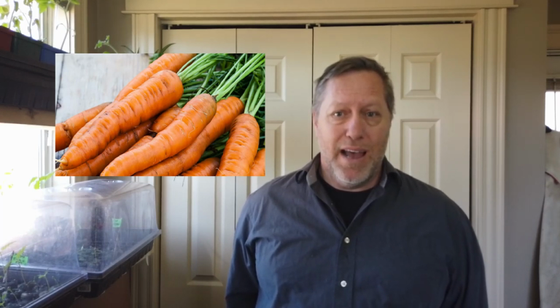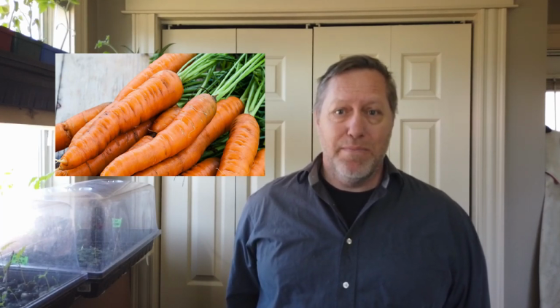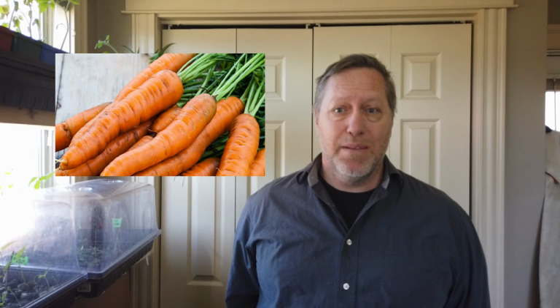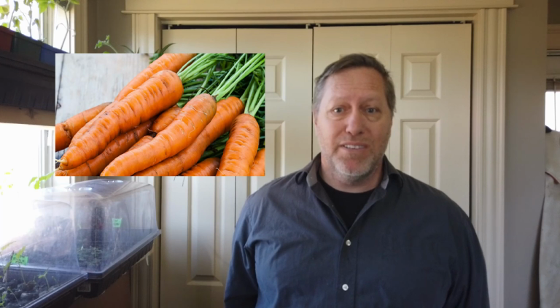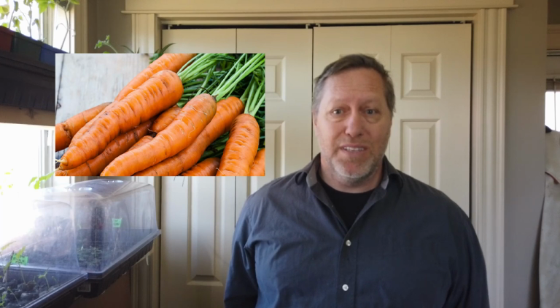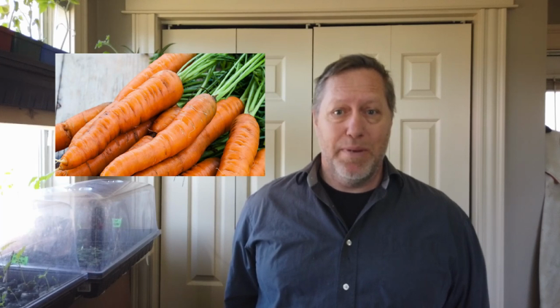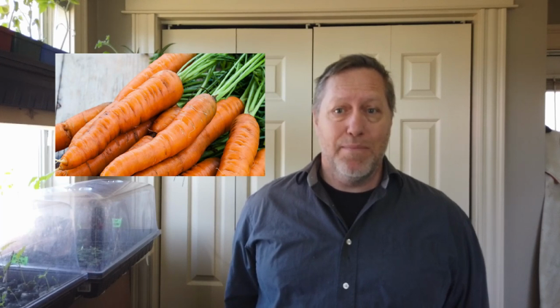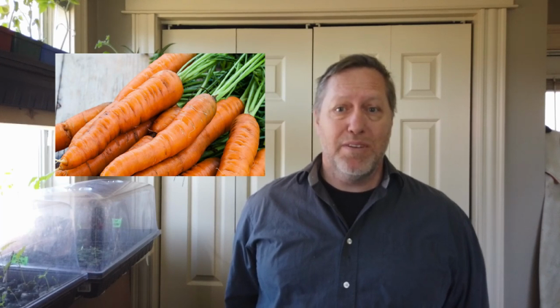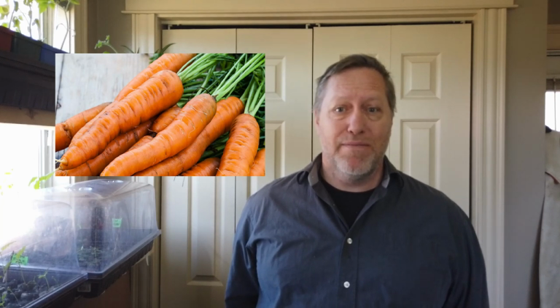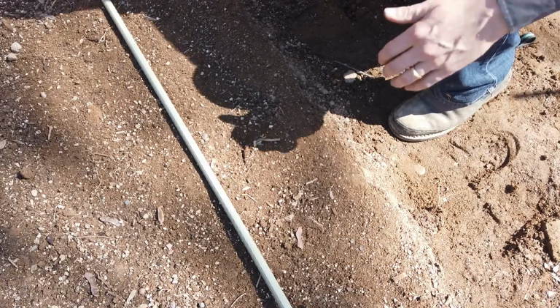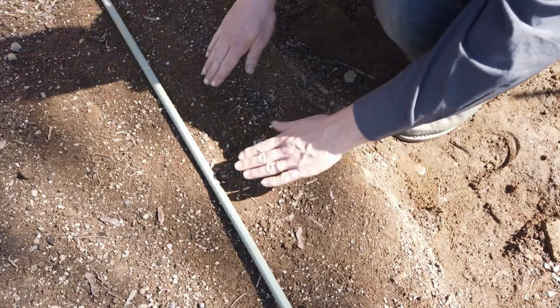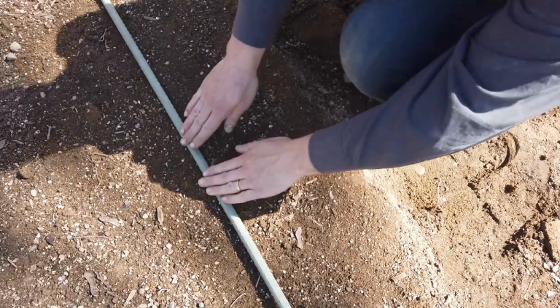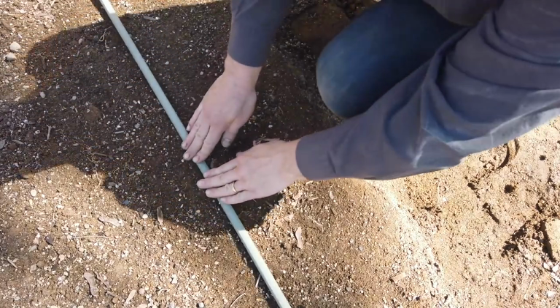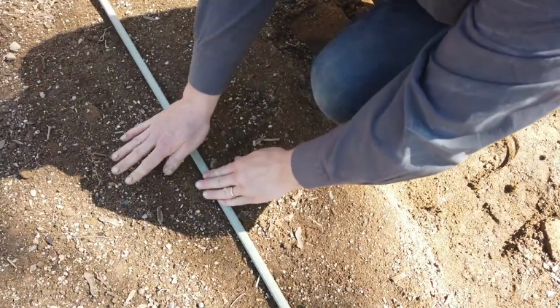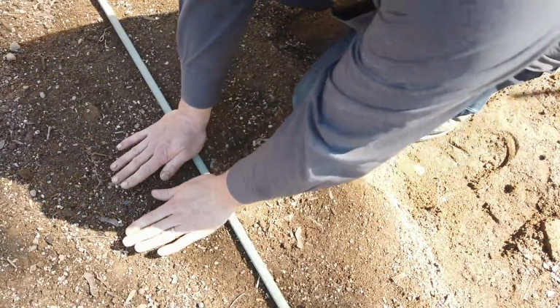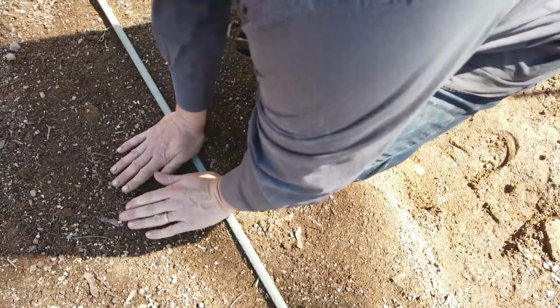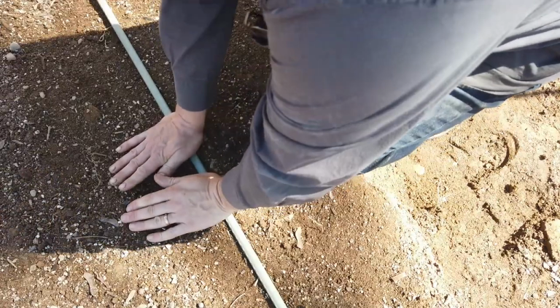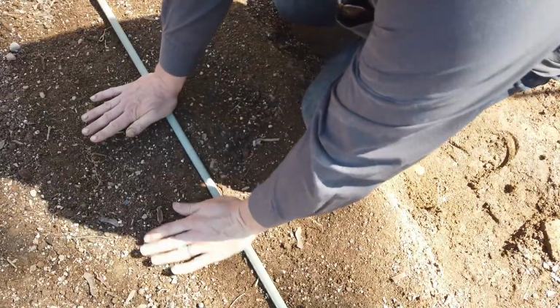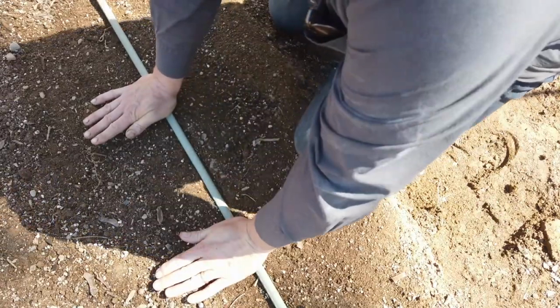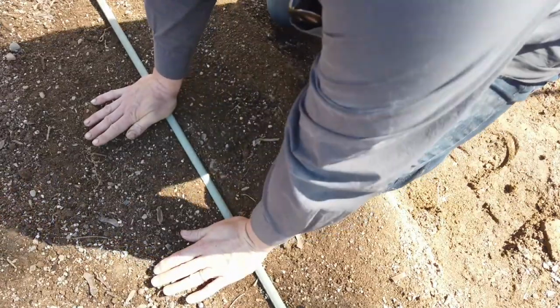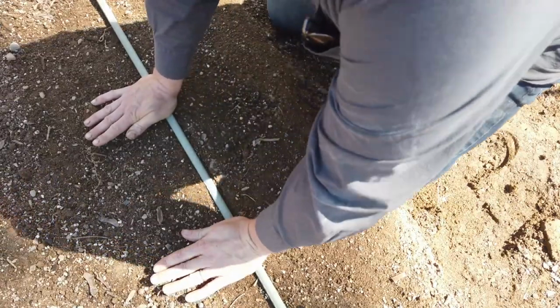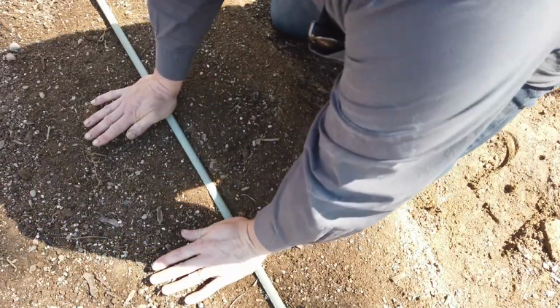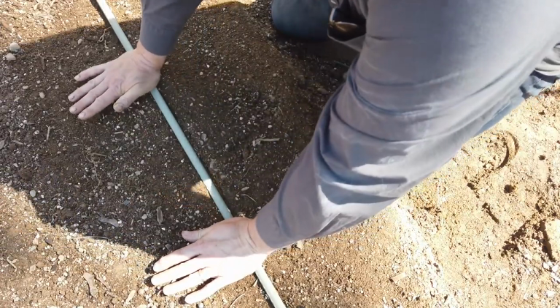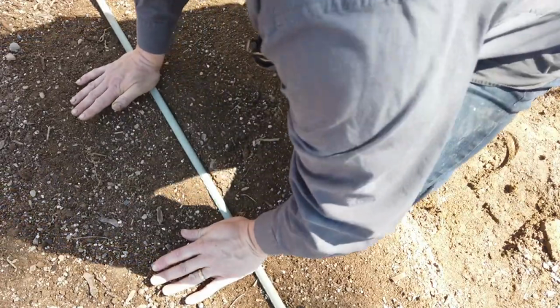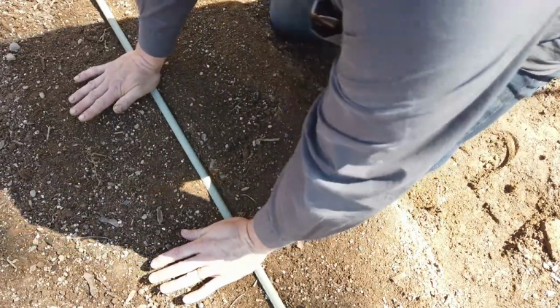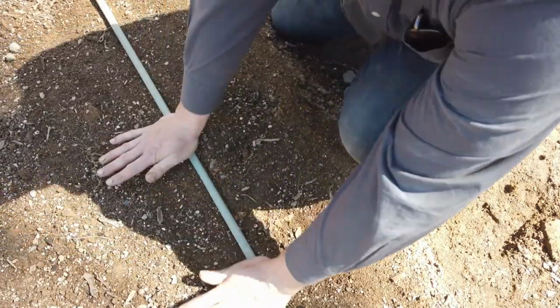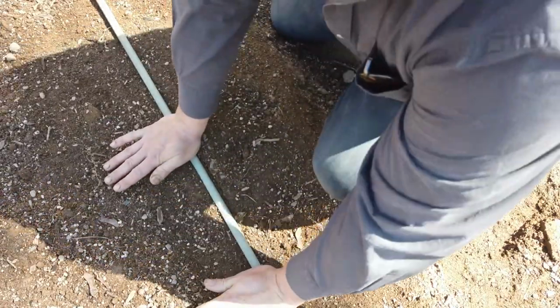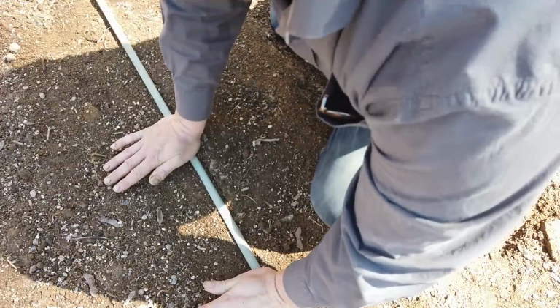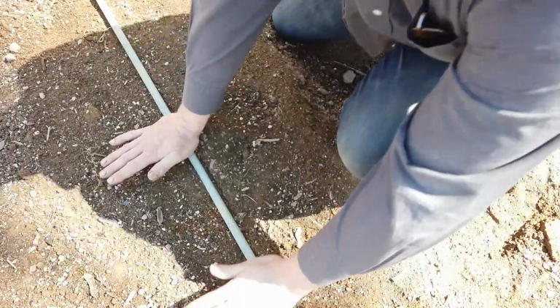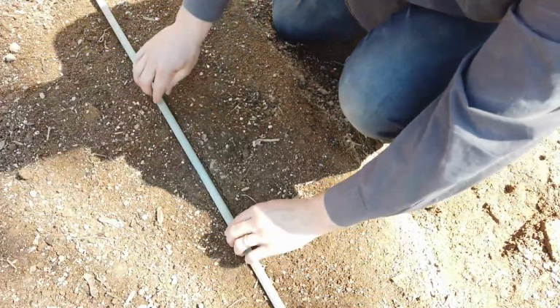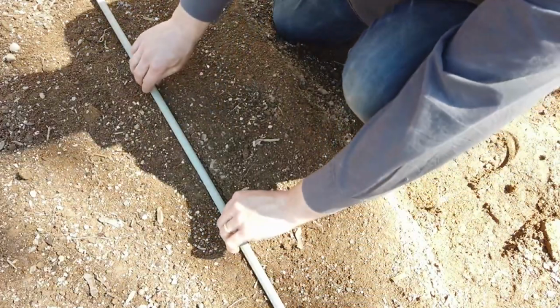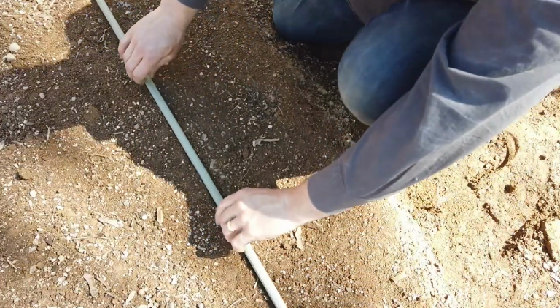After mixing the potting soil into the bed, I'm going to make a few half-inch deep trenches in the bed, spaced about 10 inches apart. I like to use a garden stake and press it into the soil.